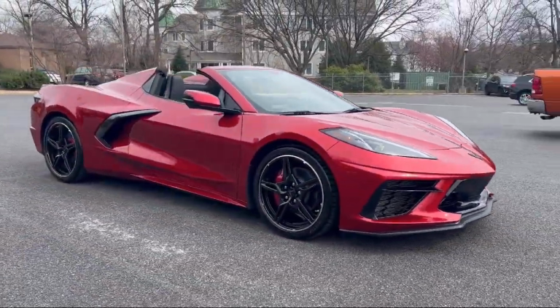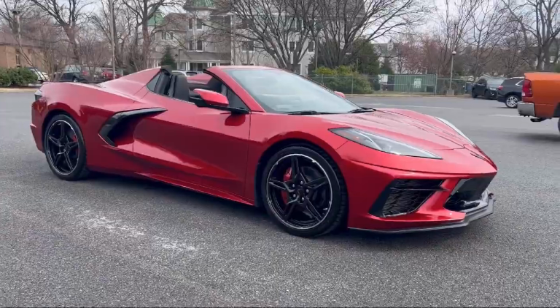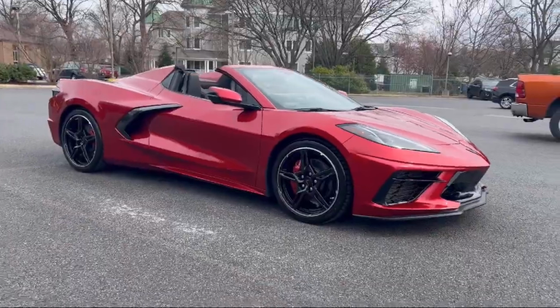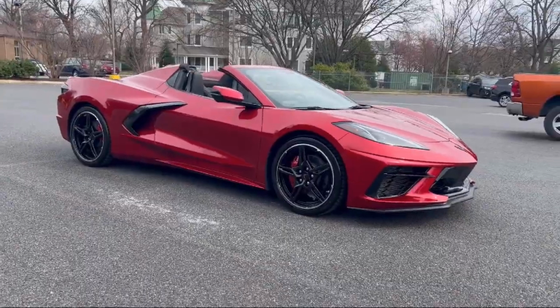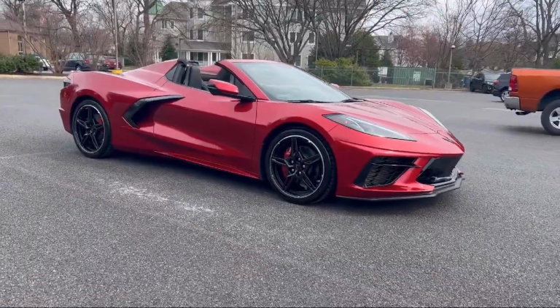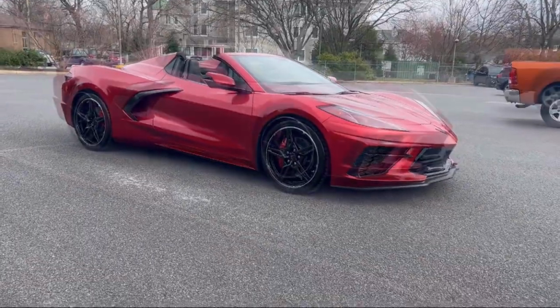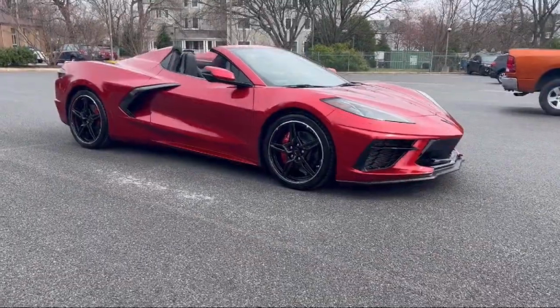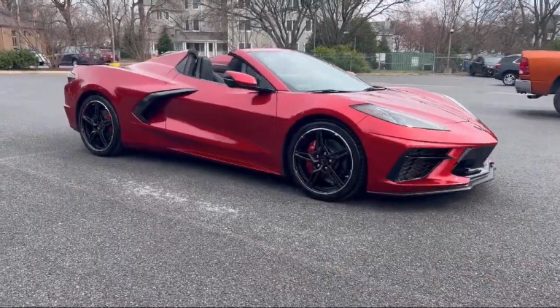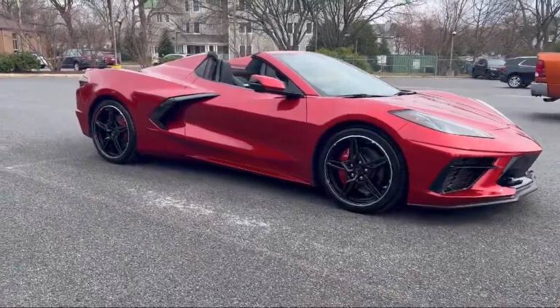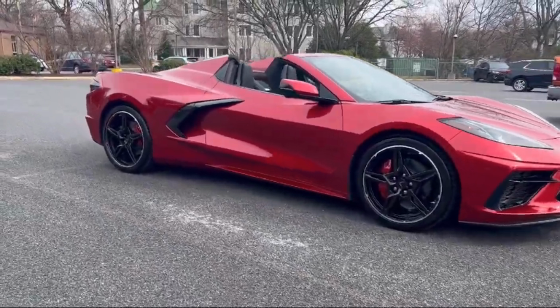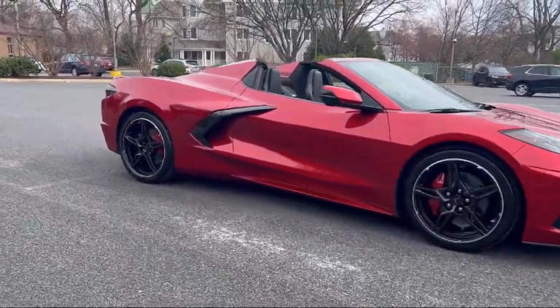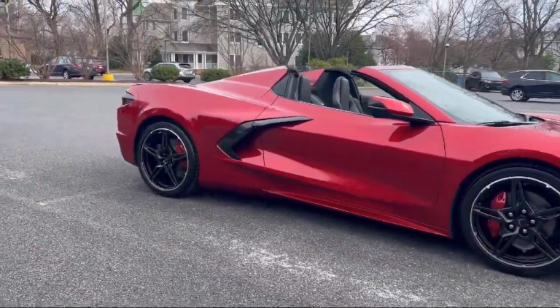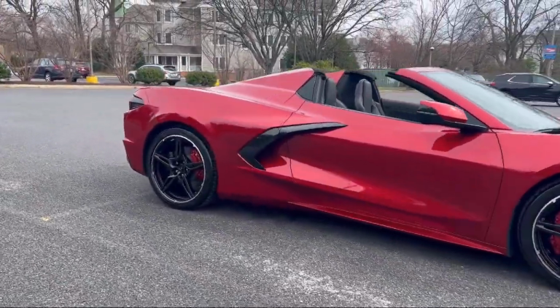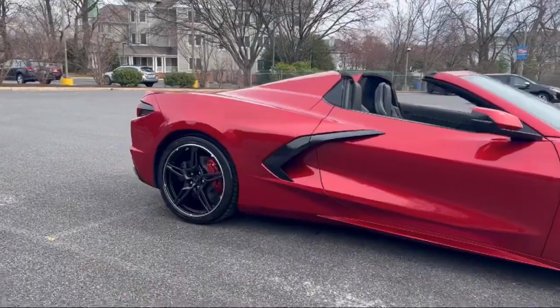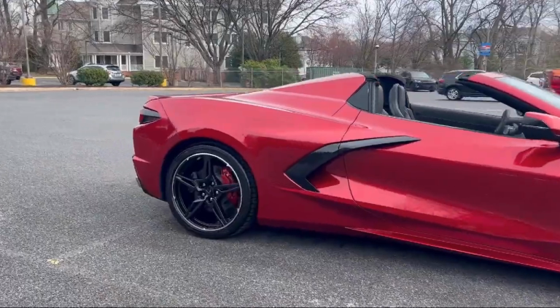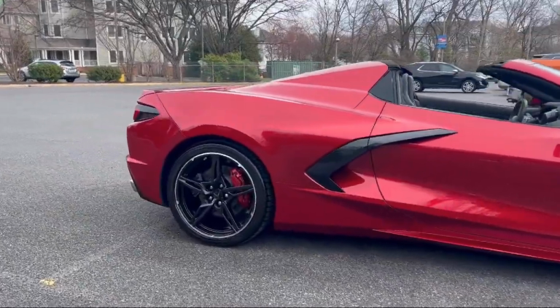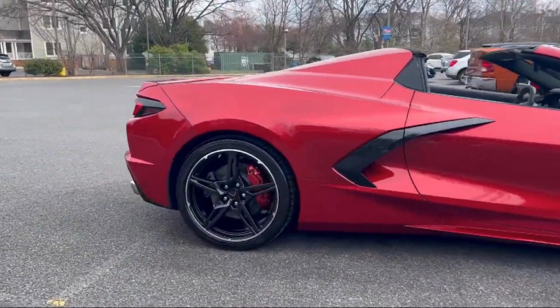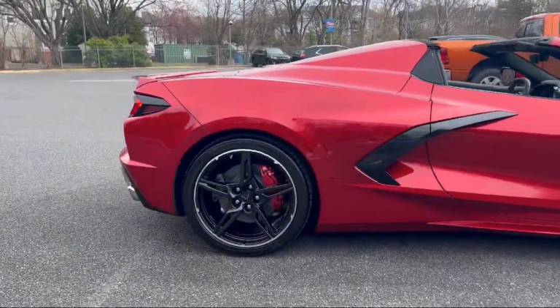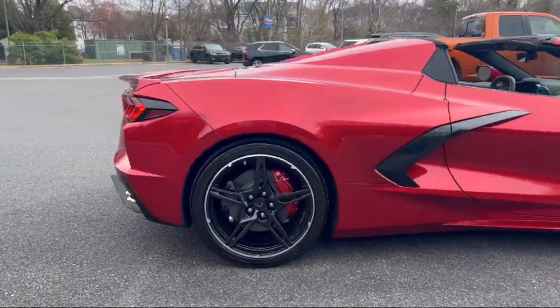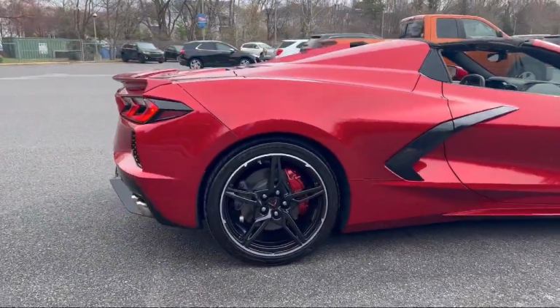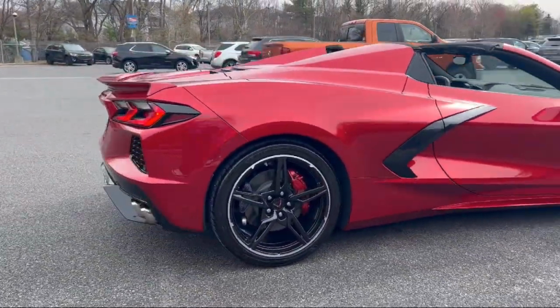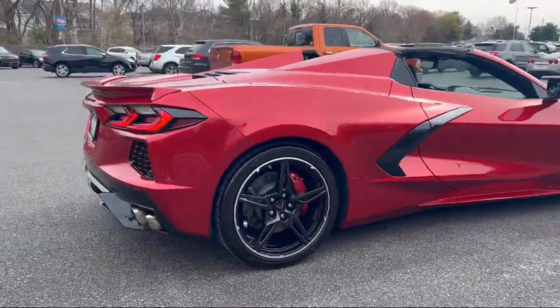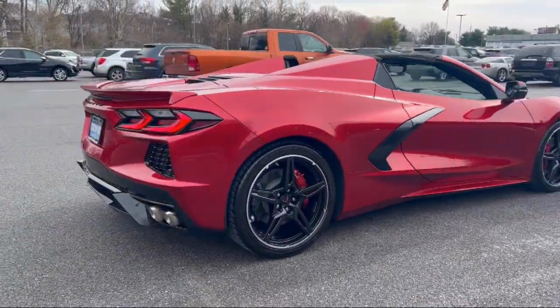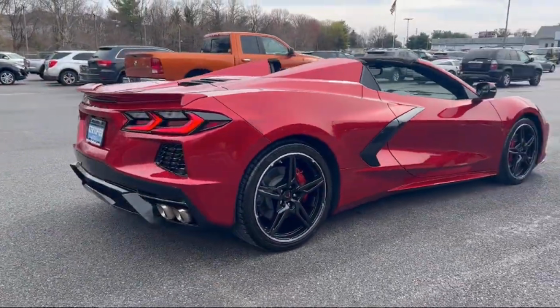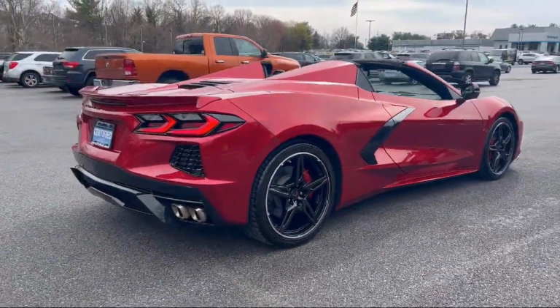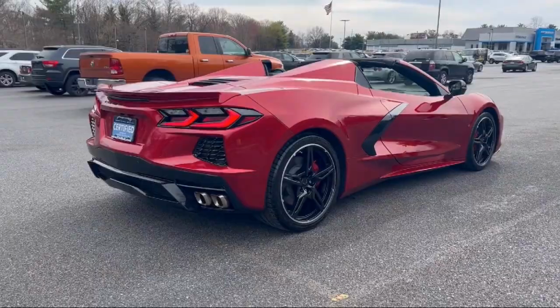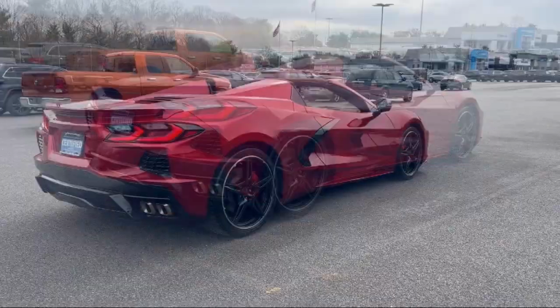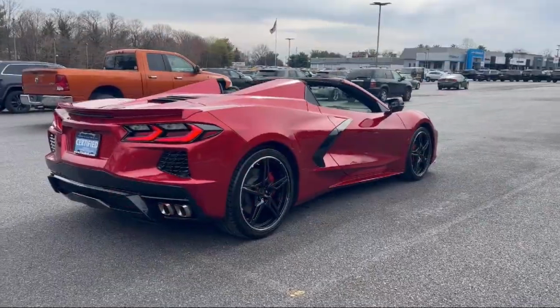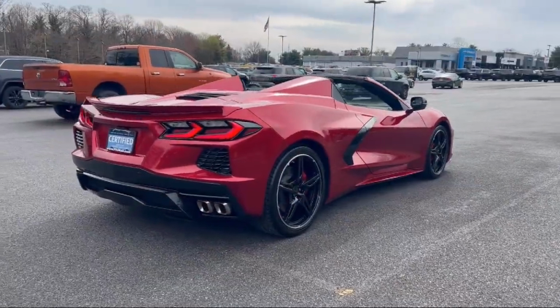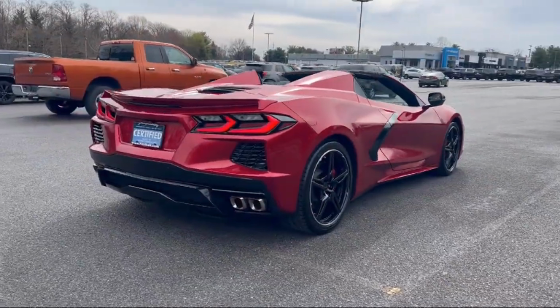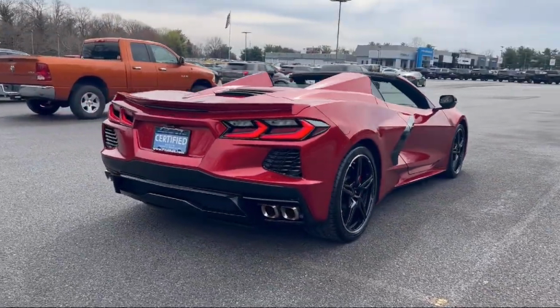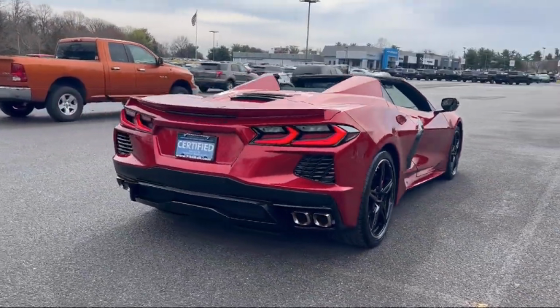It comes equipped with speed-sensitive volume control, ventilated disc front brakes, leather-trimmed steering wheel, steering wheel-mounted voice control, power door locks auto-locking, and a voice-operated audio system.